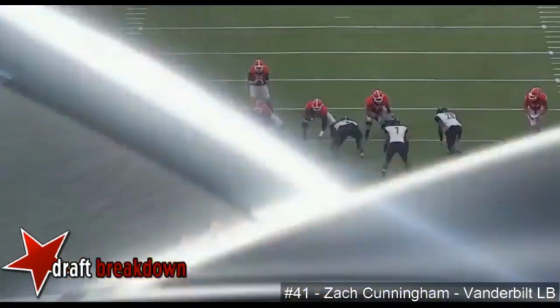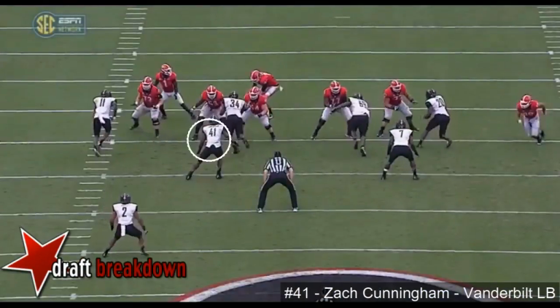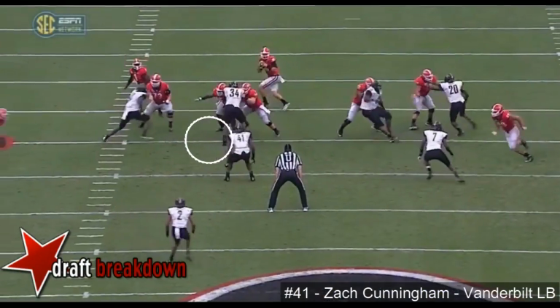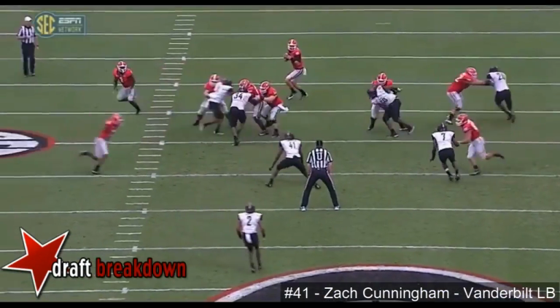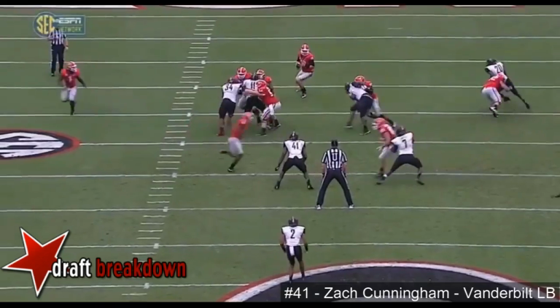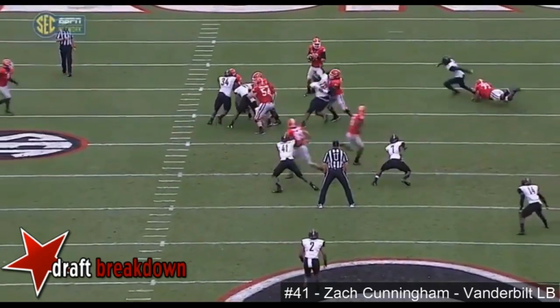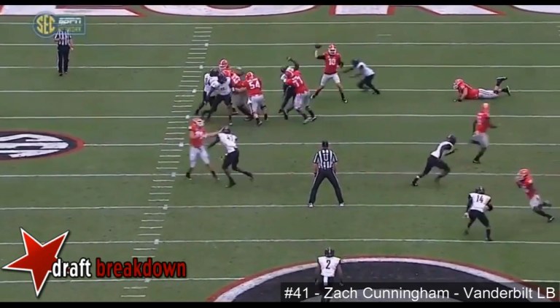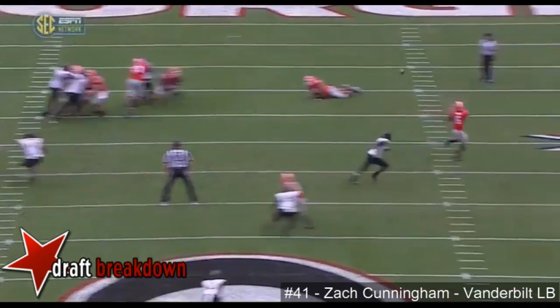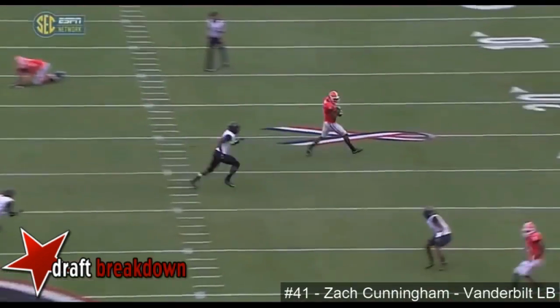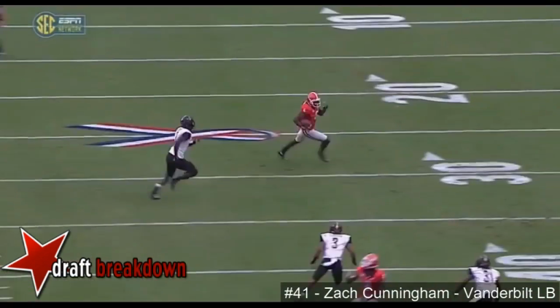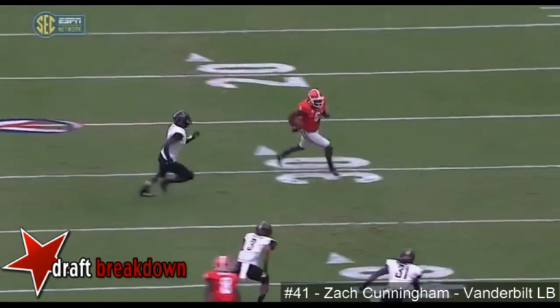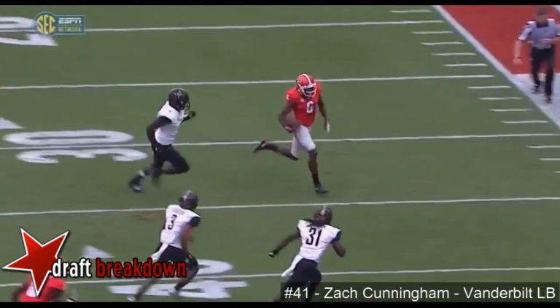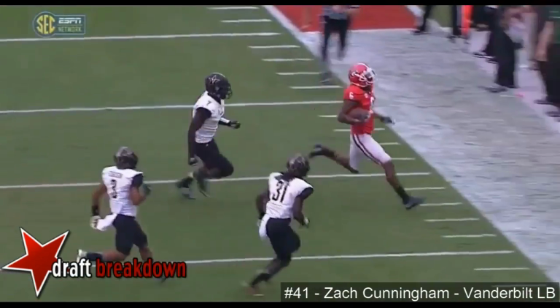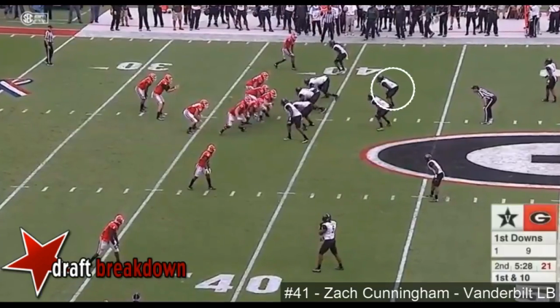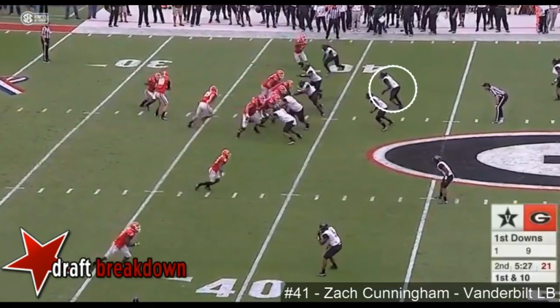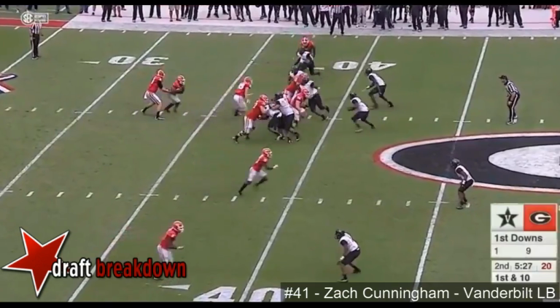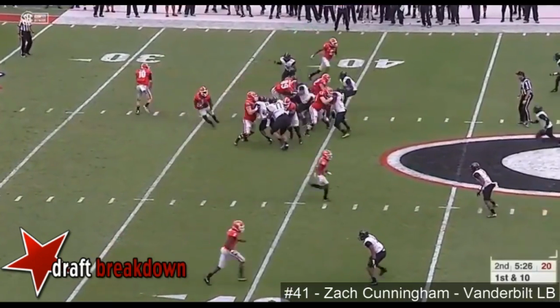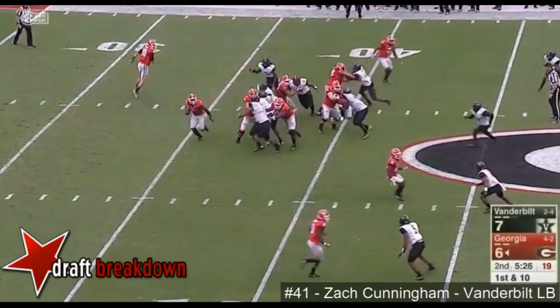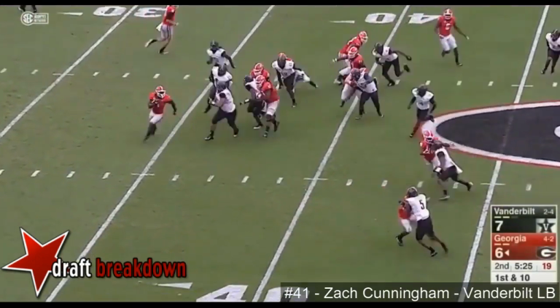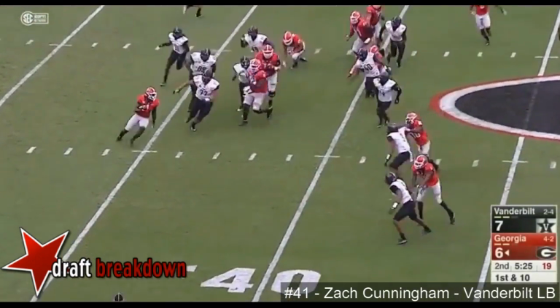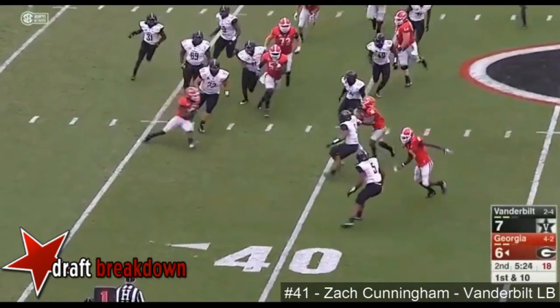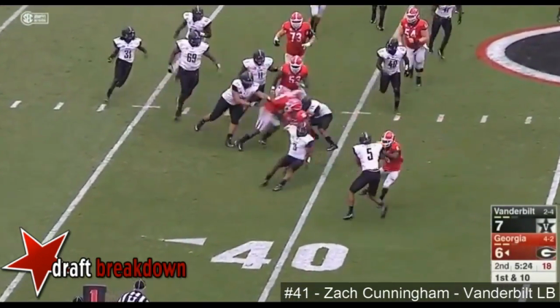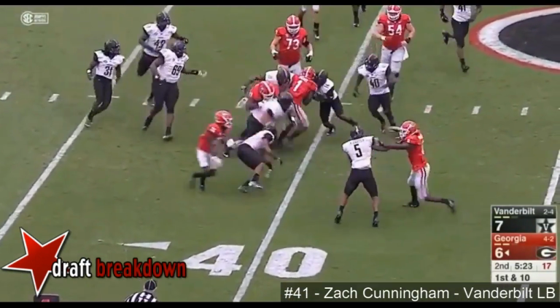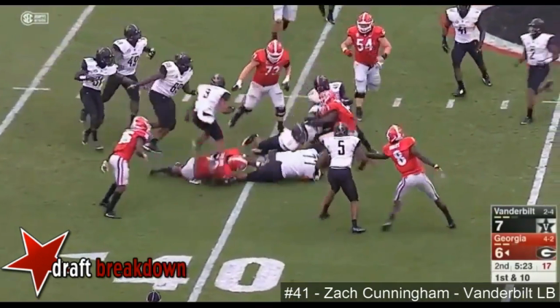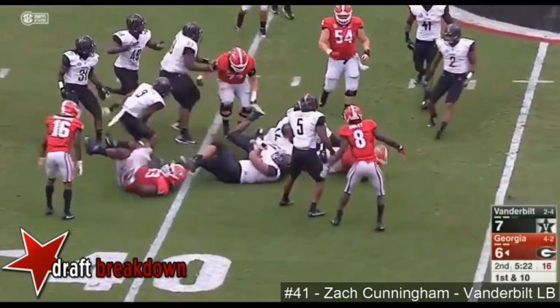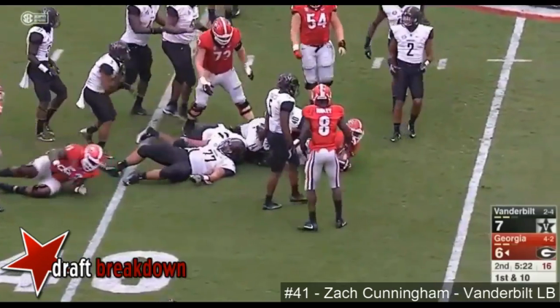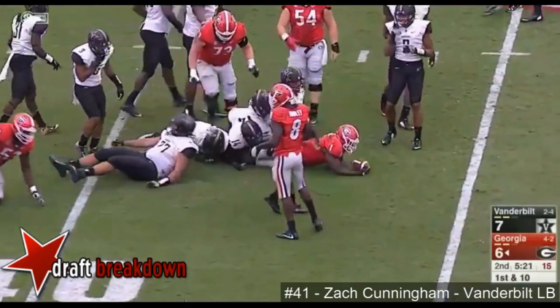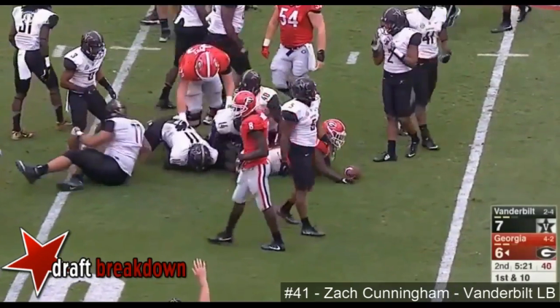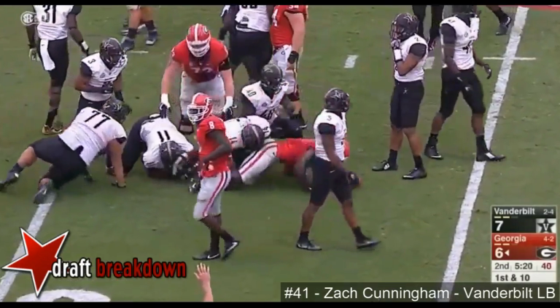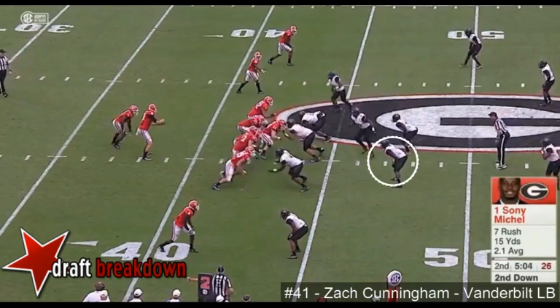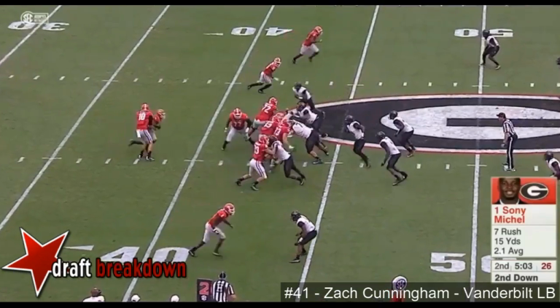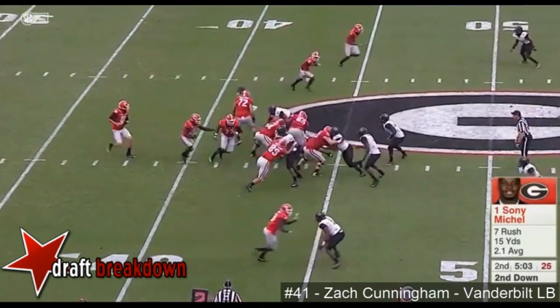Pops open late. Another low snap for Easton — good job fielding that football. And able to get into formation. Here's Michelle with a tough run. I talked to him yesterday — but that number one is an optical illusion.